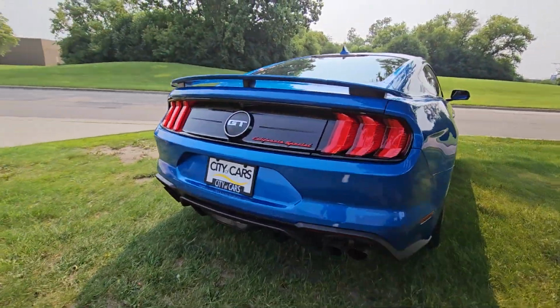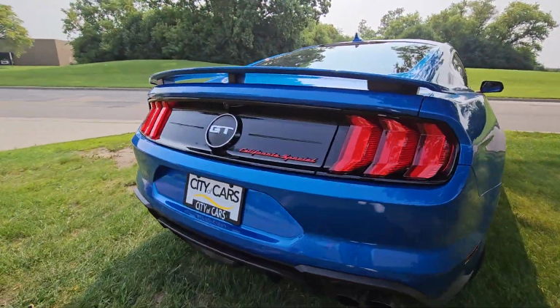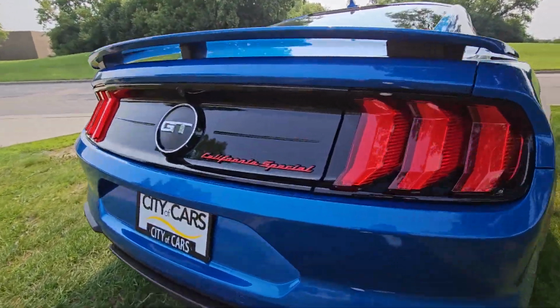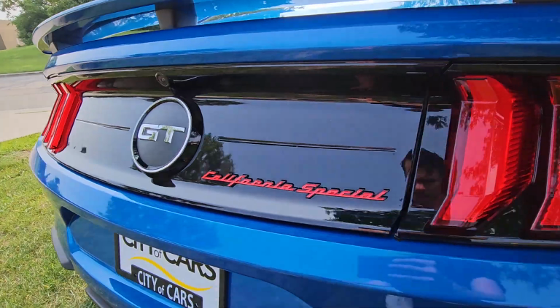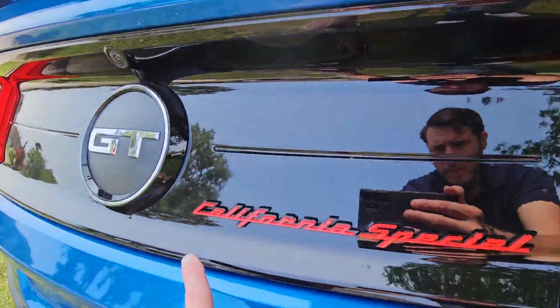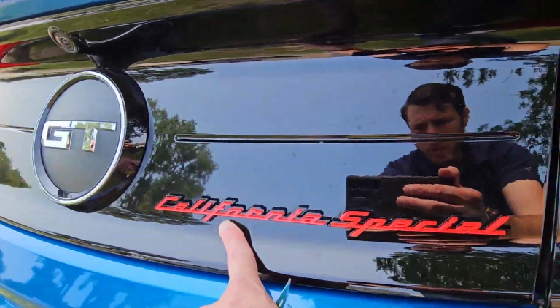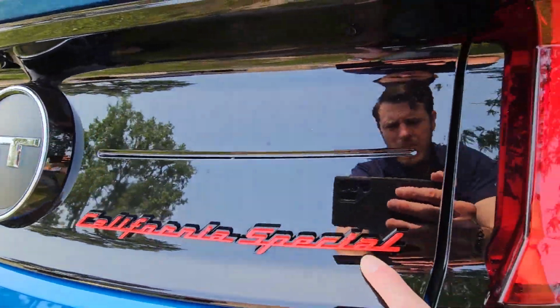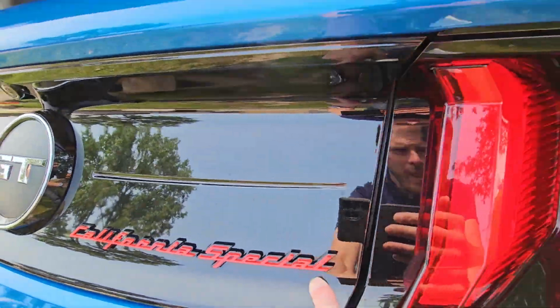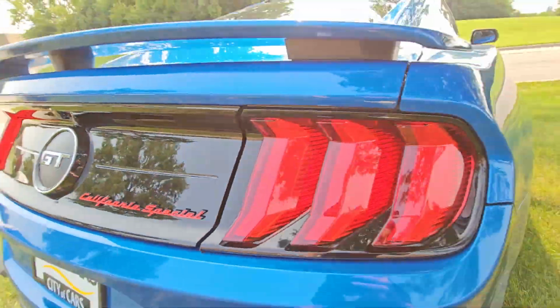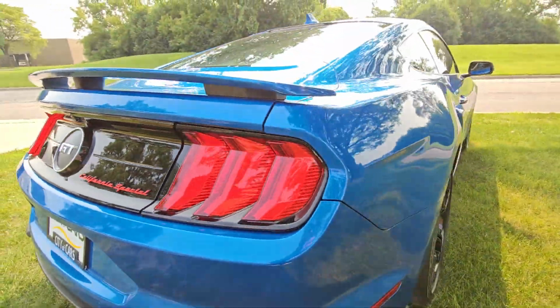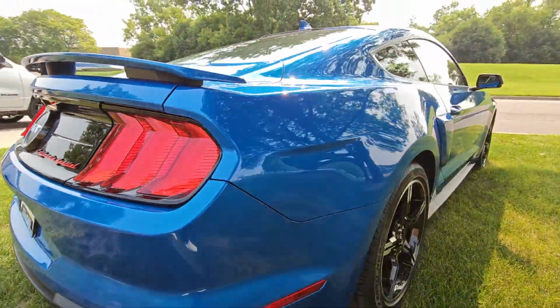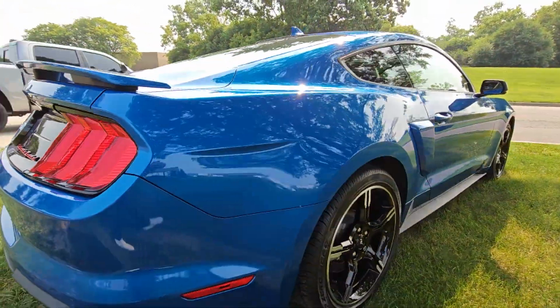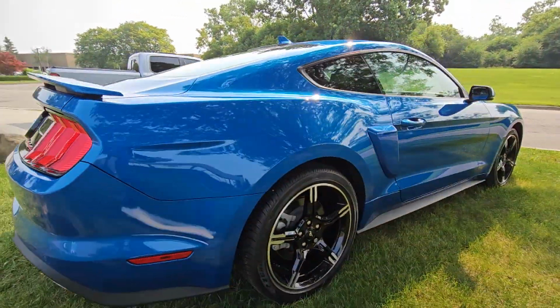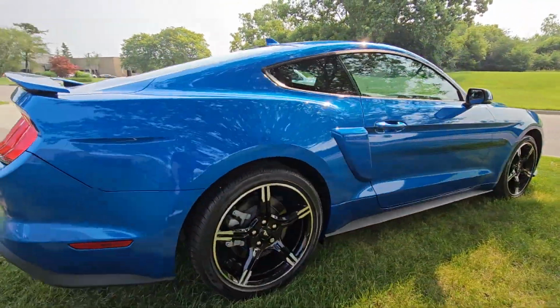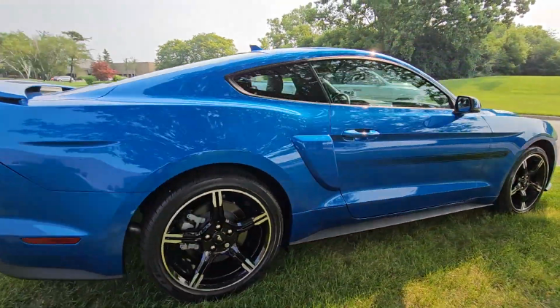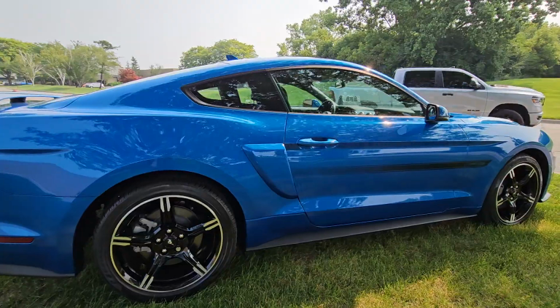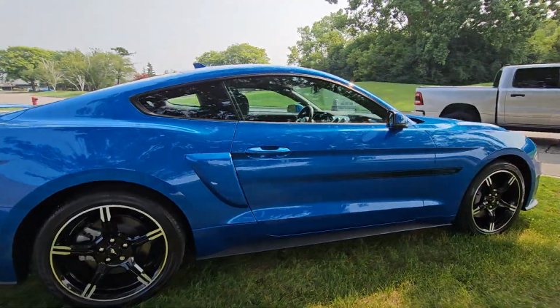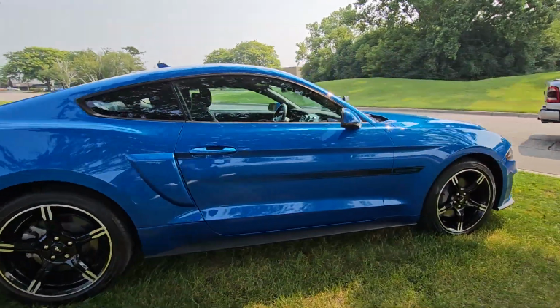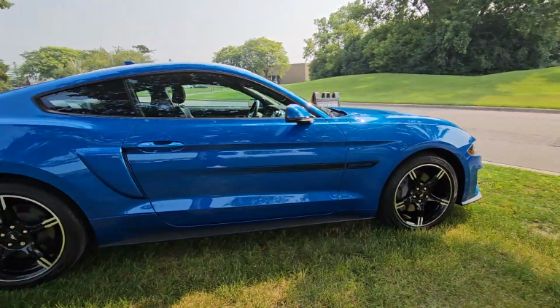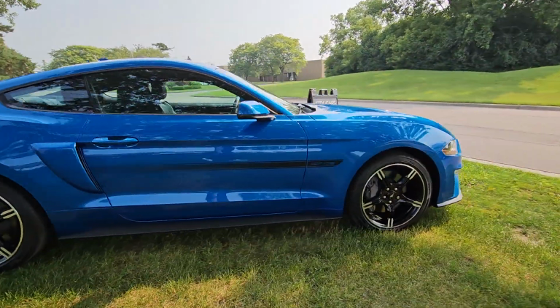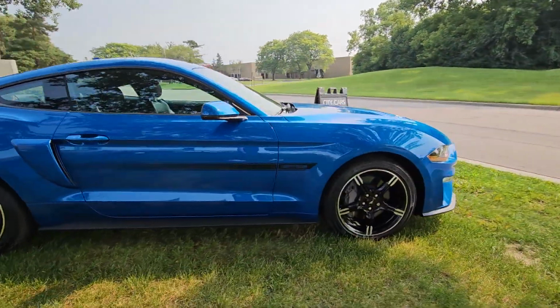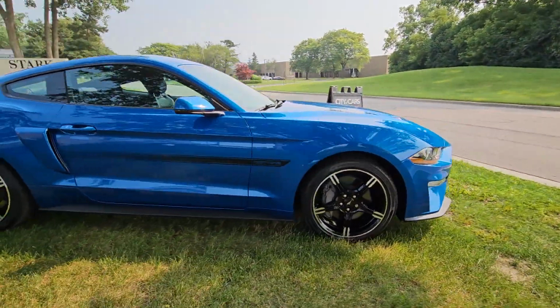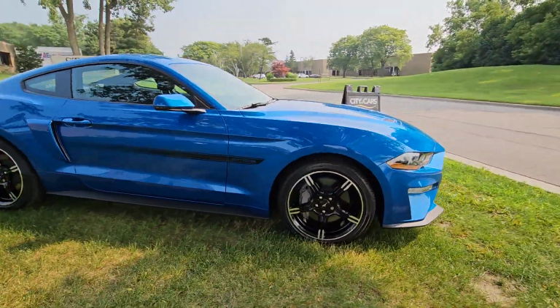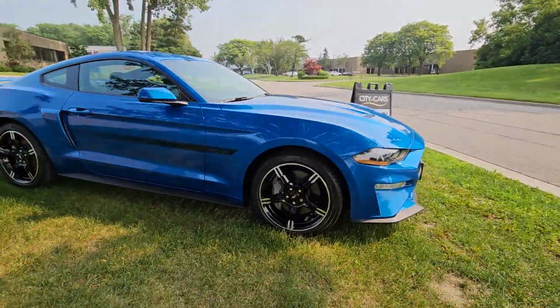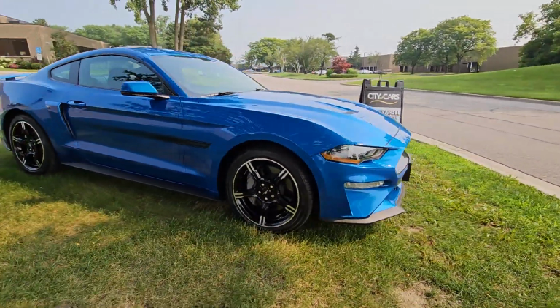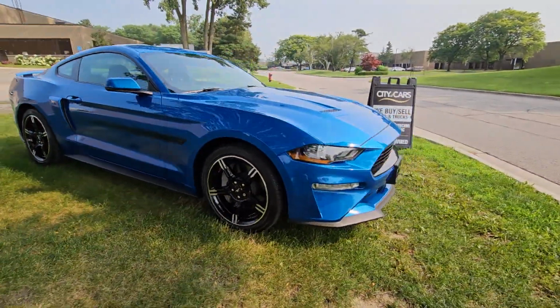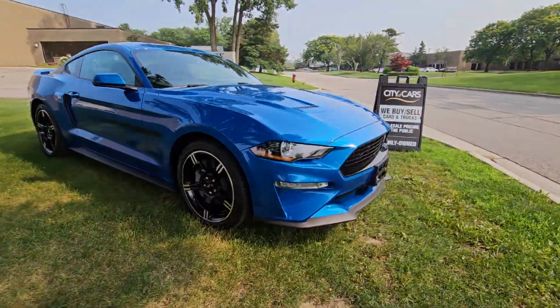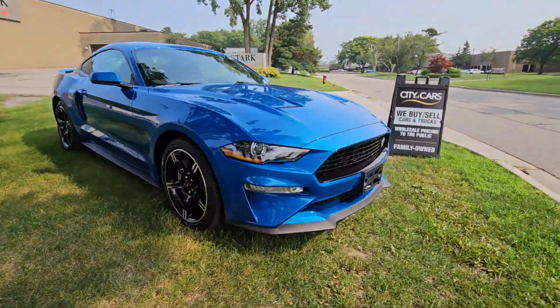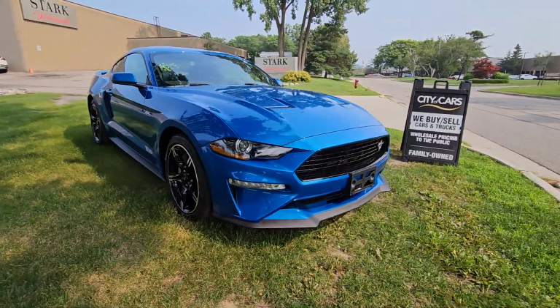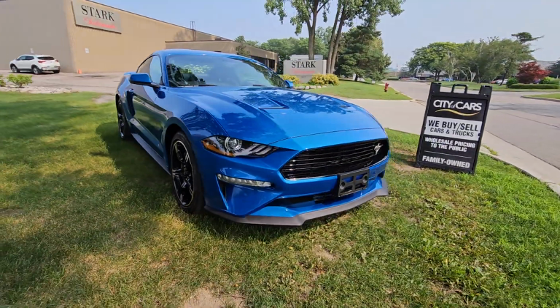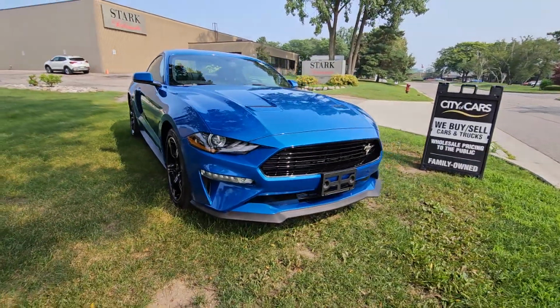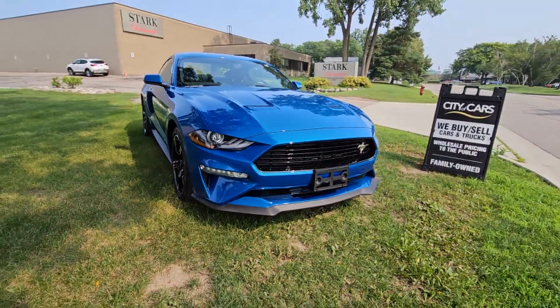At the tail section here you can see the California Special badging — definitely a cool look. Let's go ahead and take a peek inside the interior.